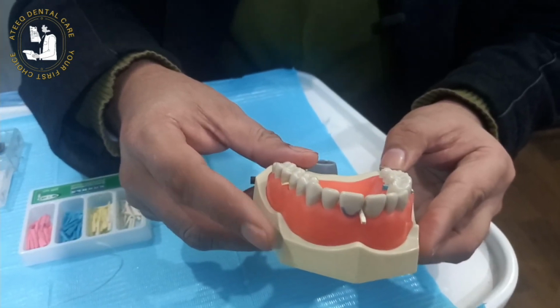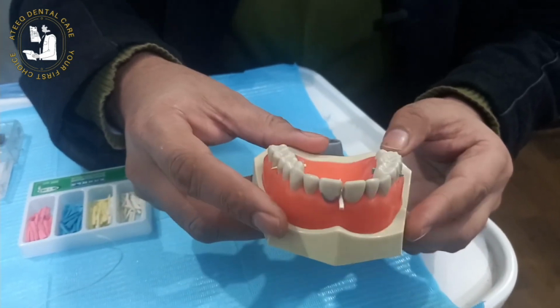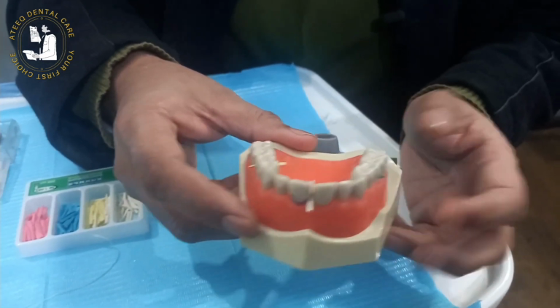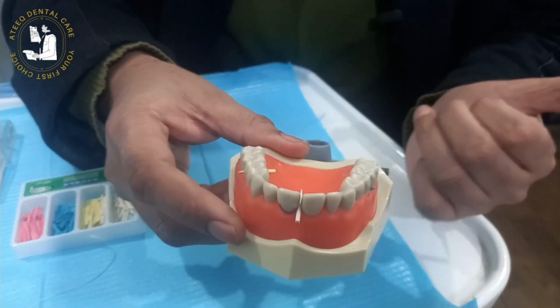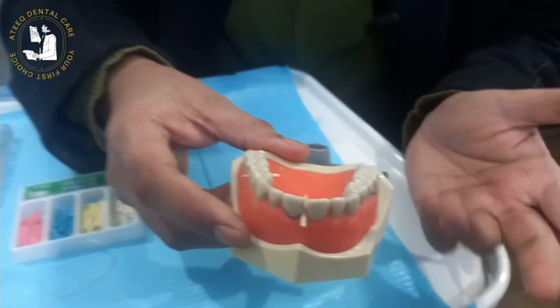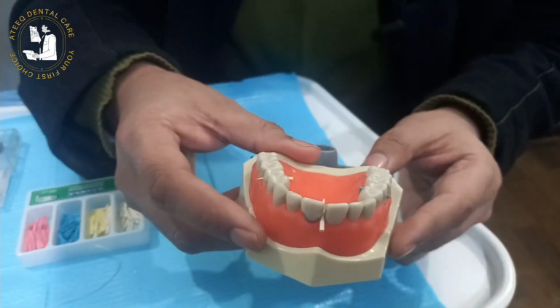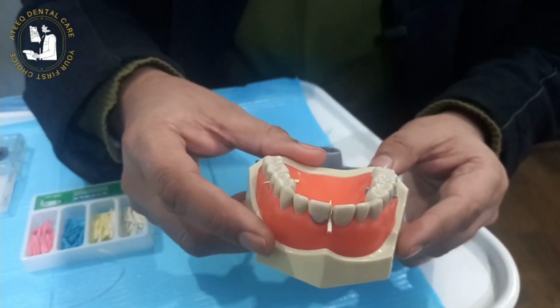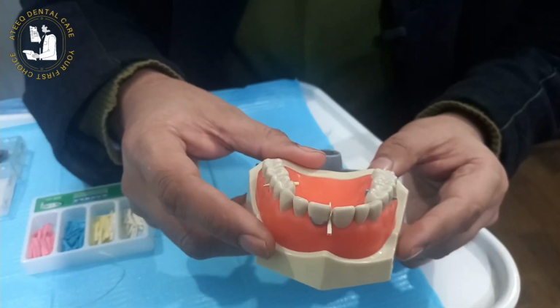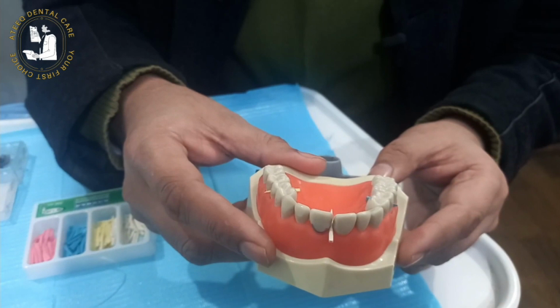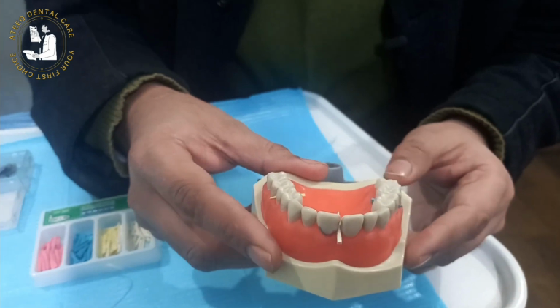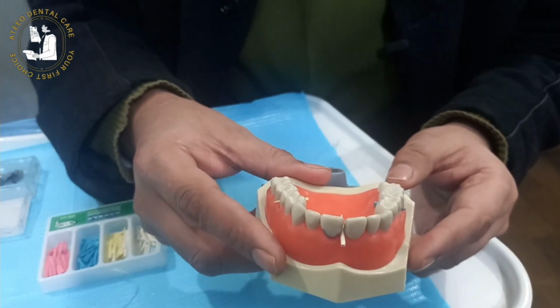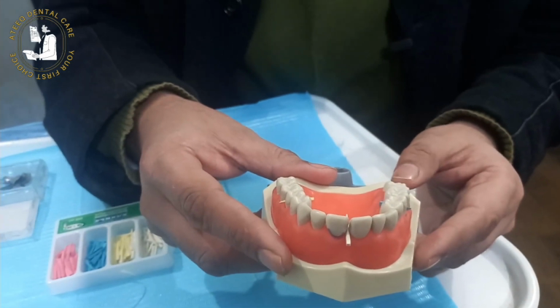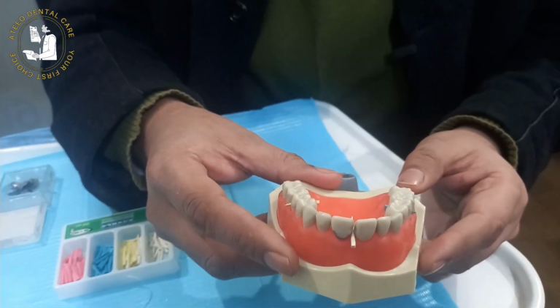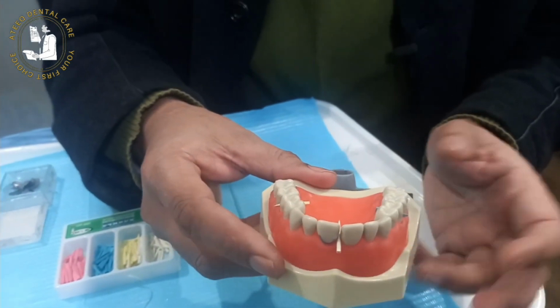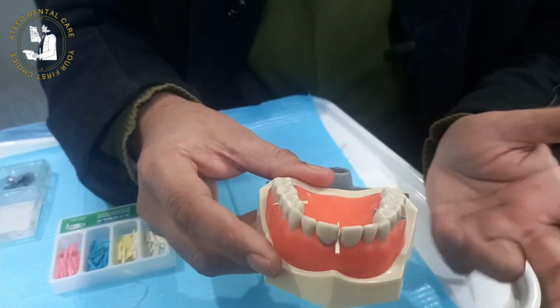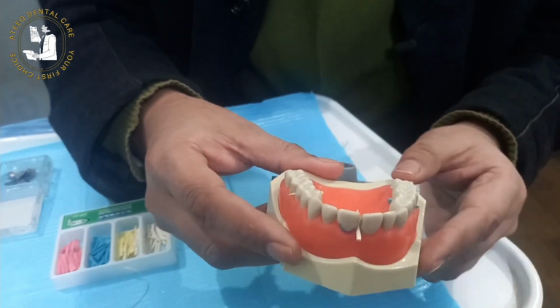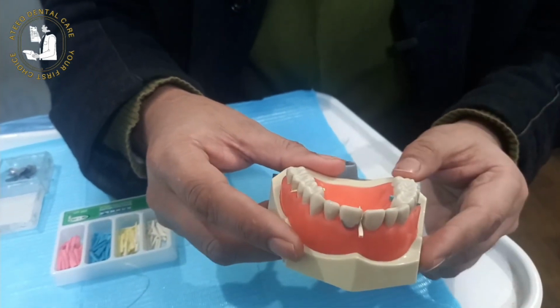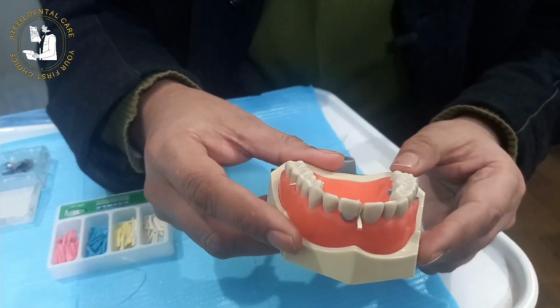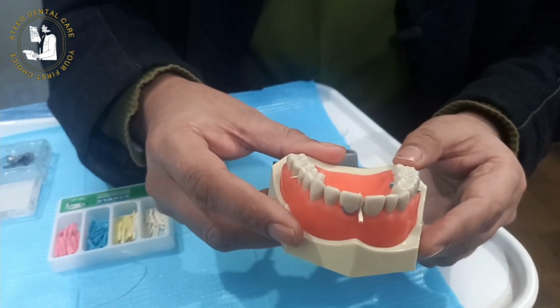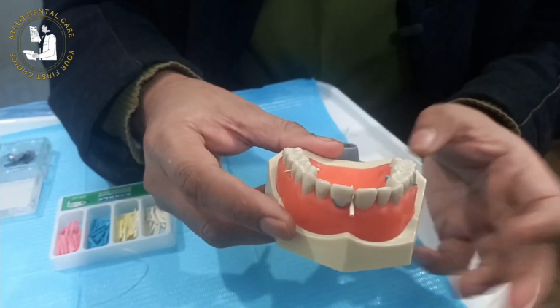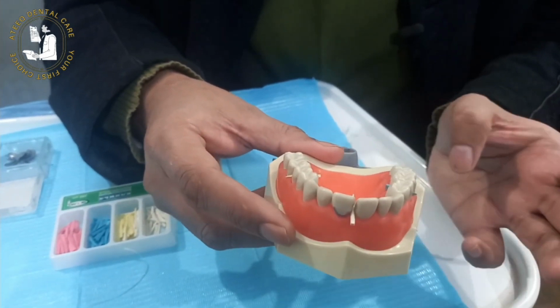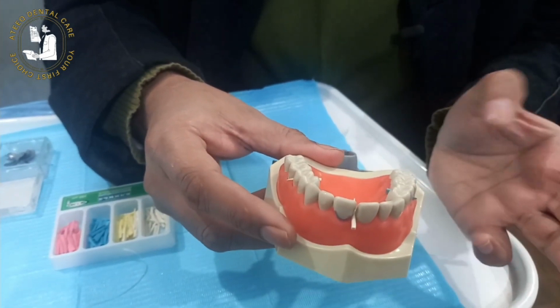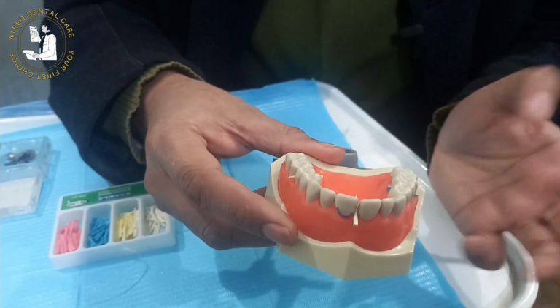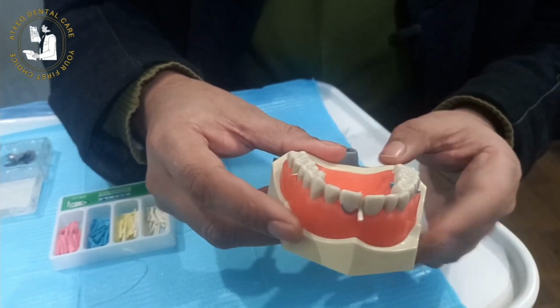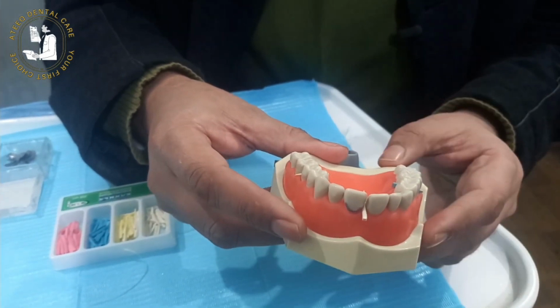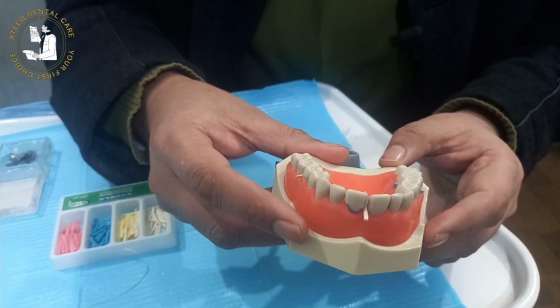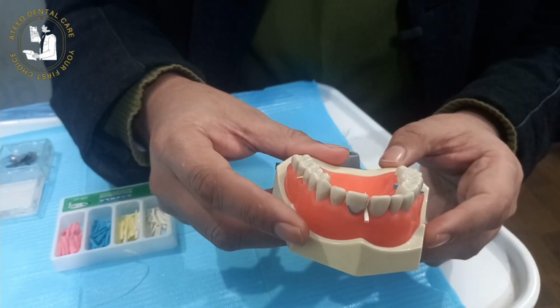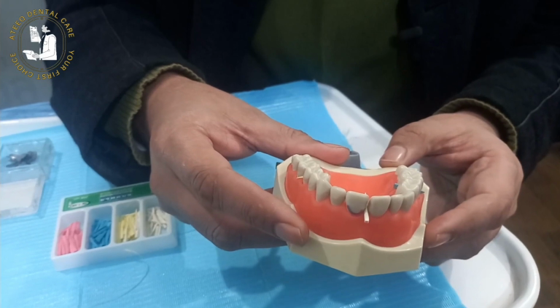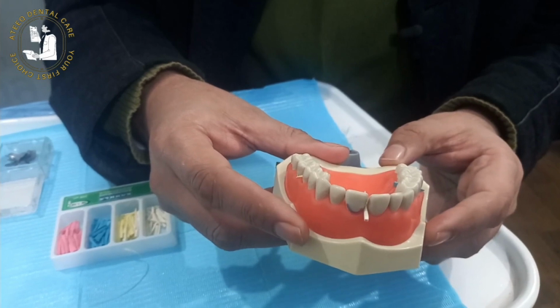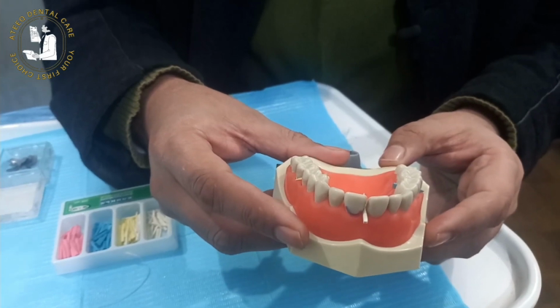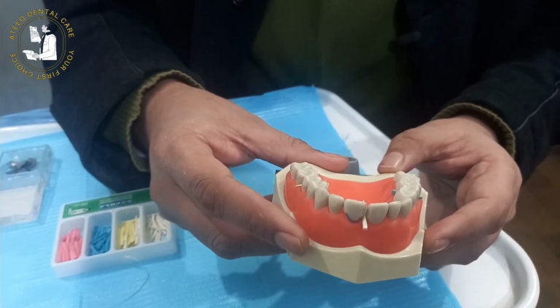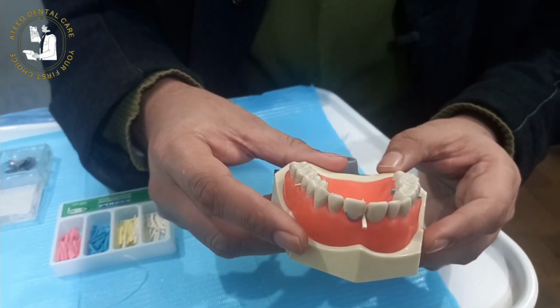There are also other functions of pre-wedging, like separation of the tooth and achieving tight contacts after we place the restoration.